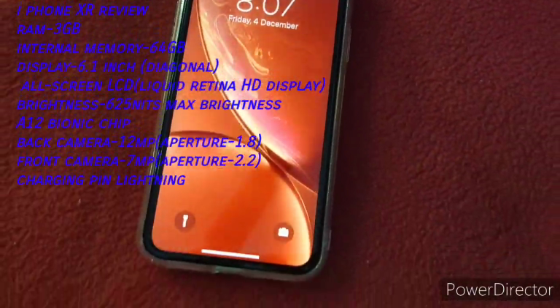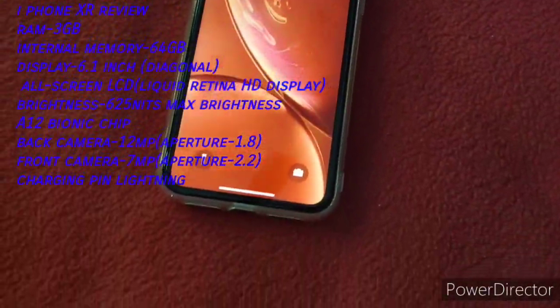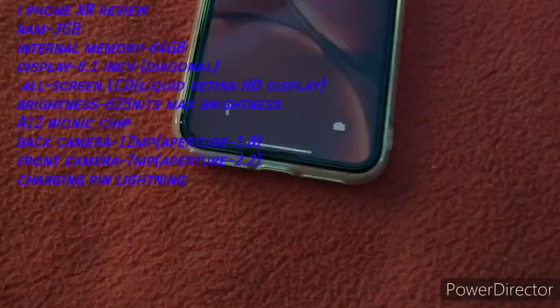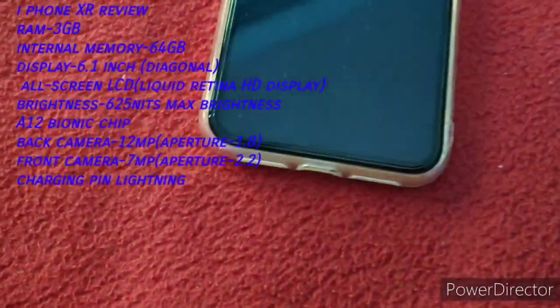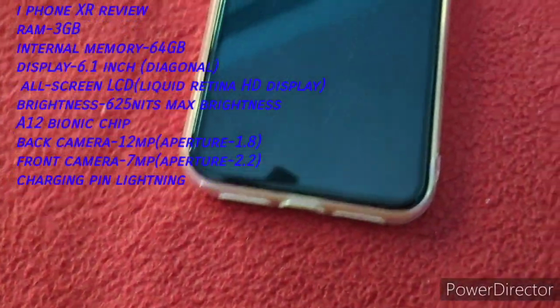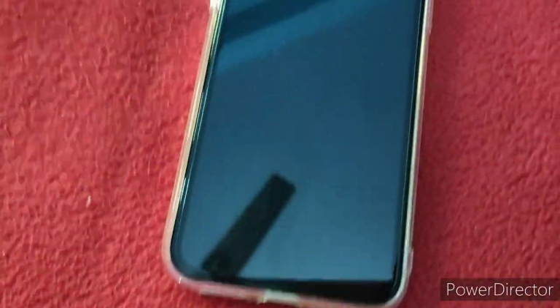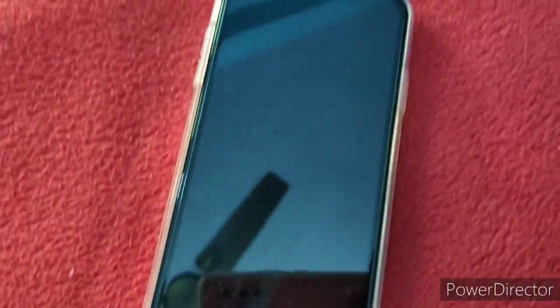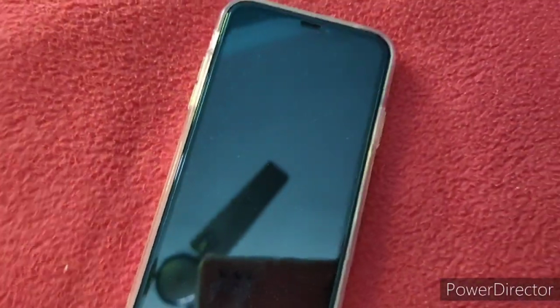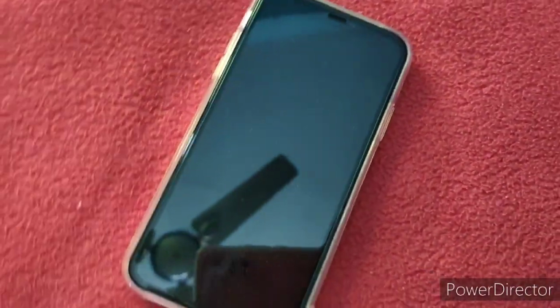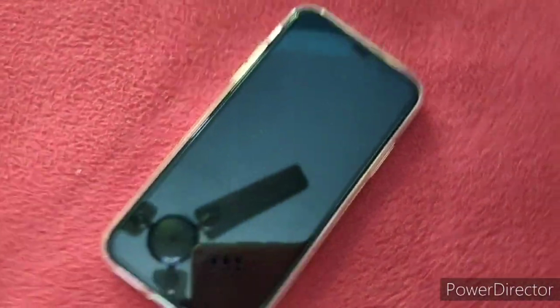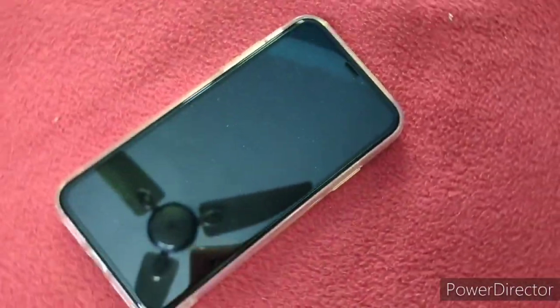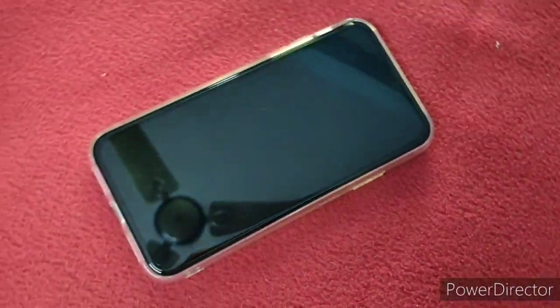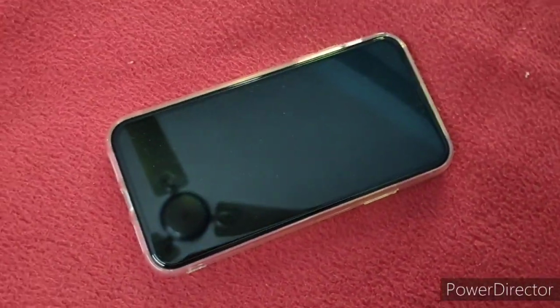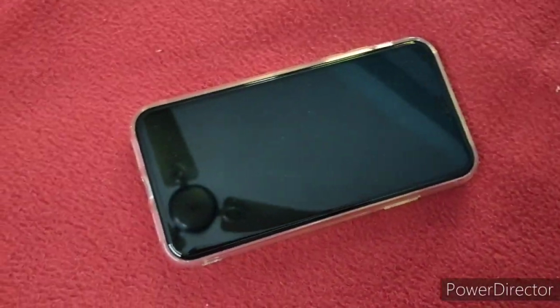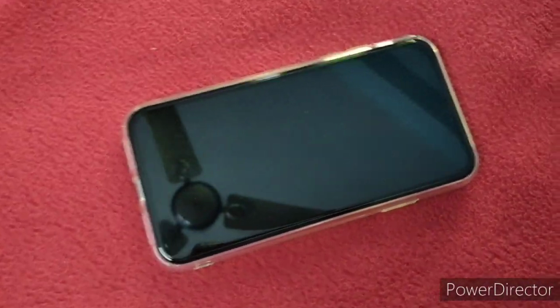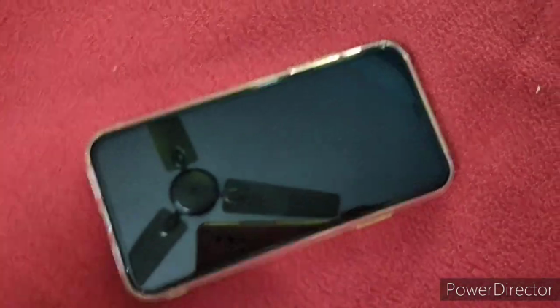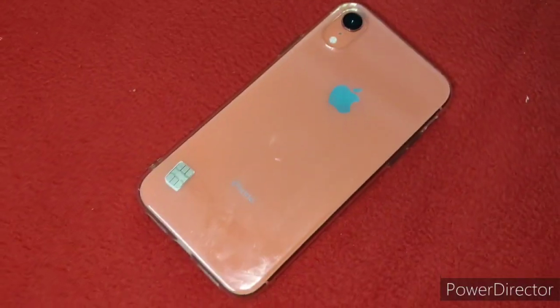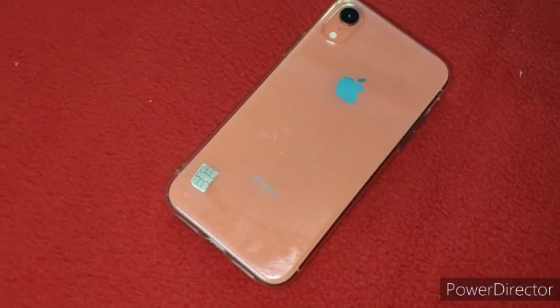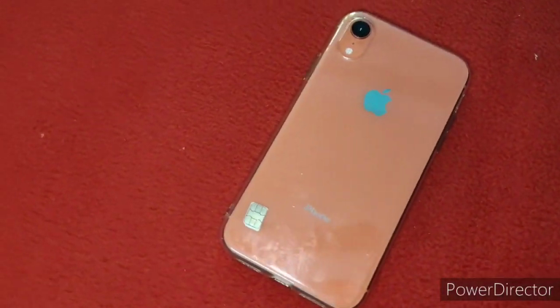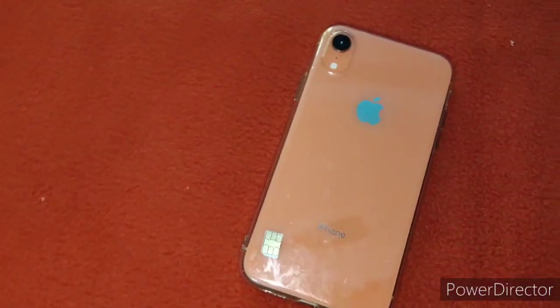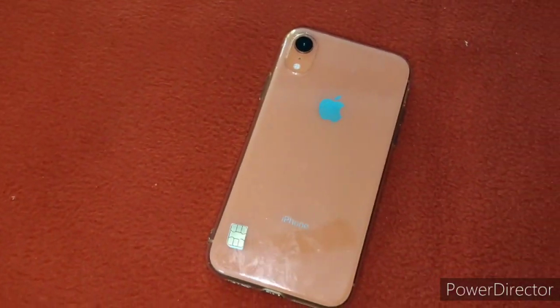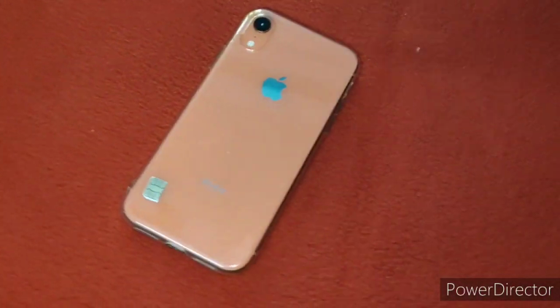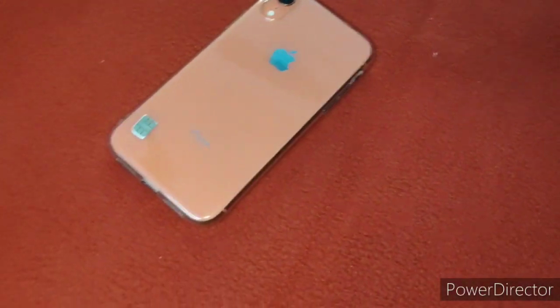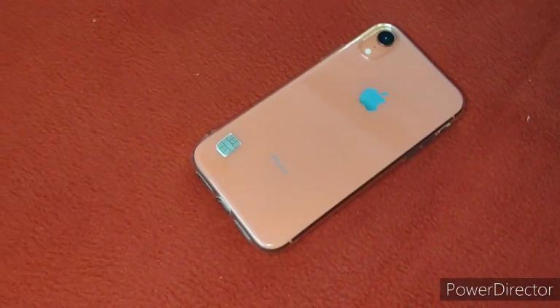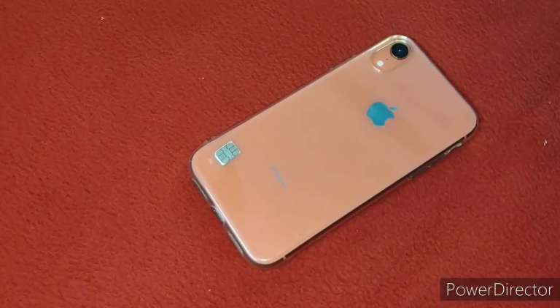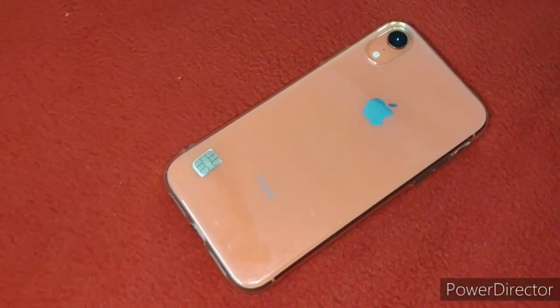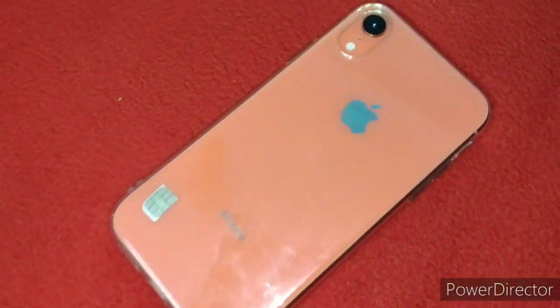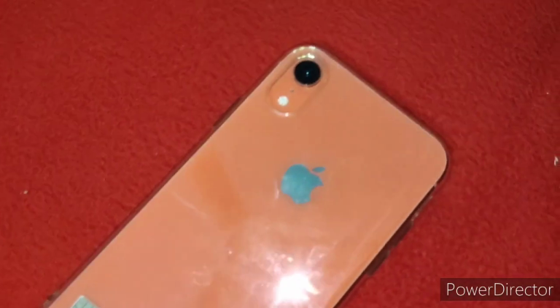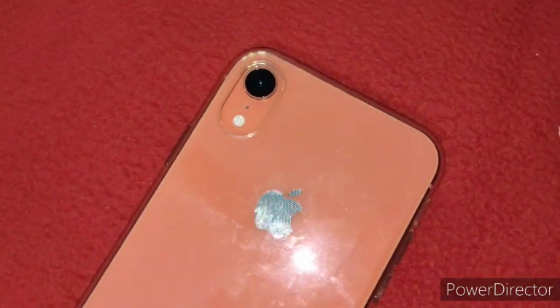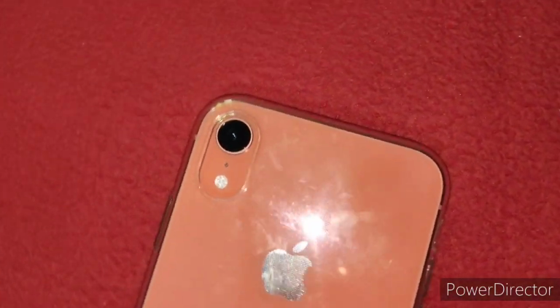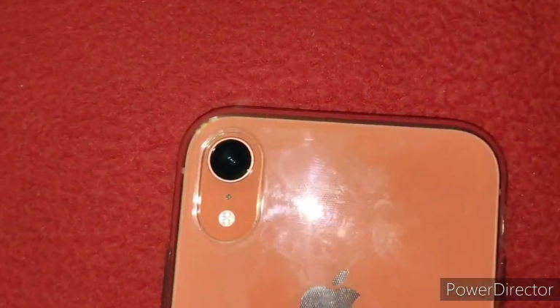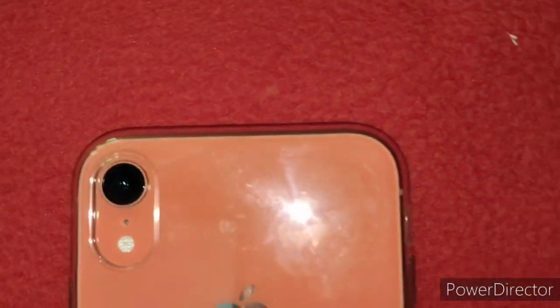Now it comes in a peach color. It's a great color. There are multiple color options available.